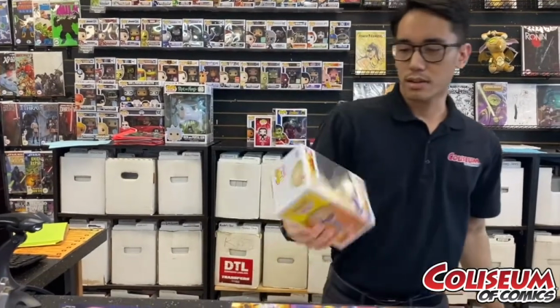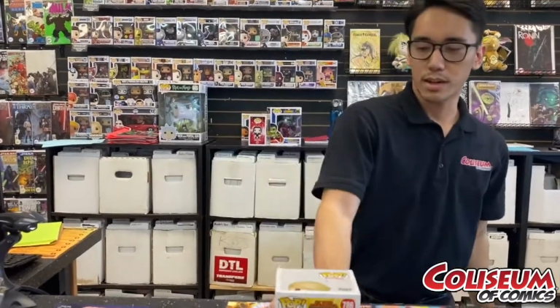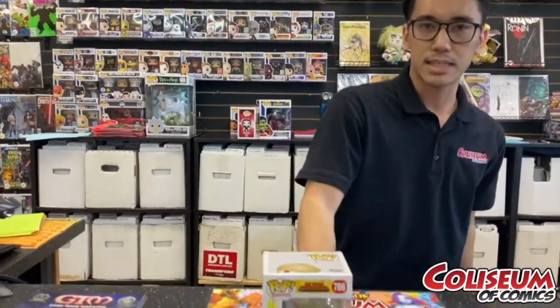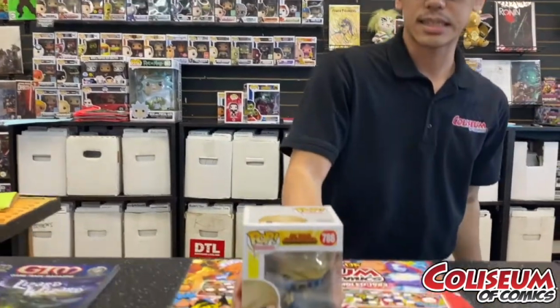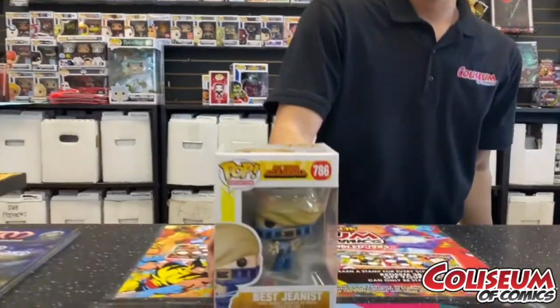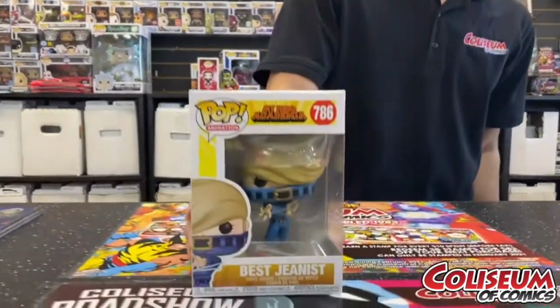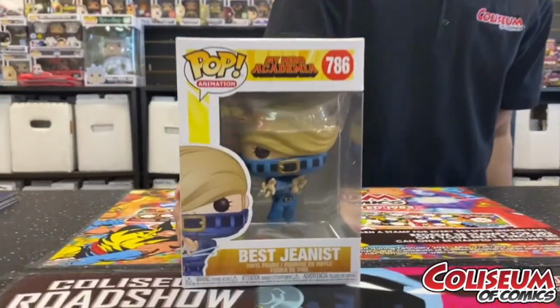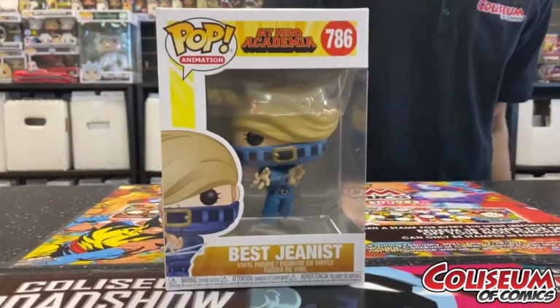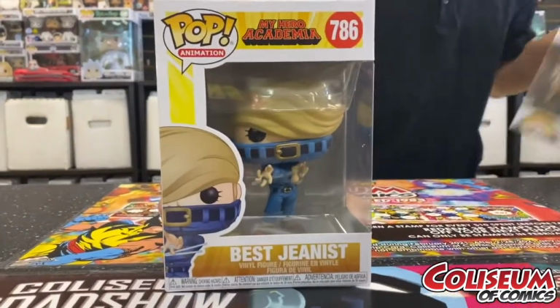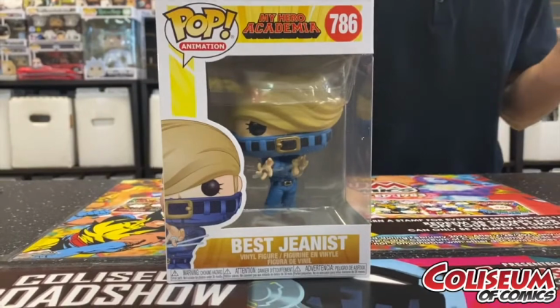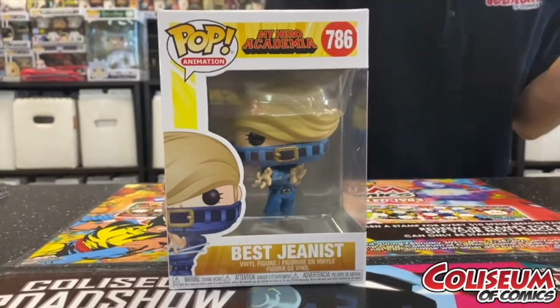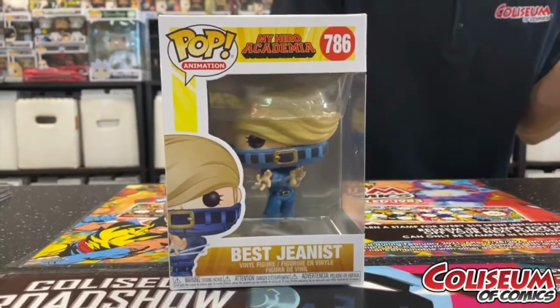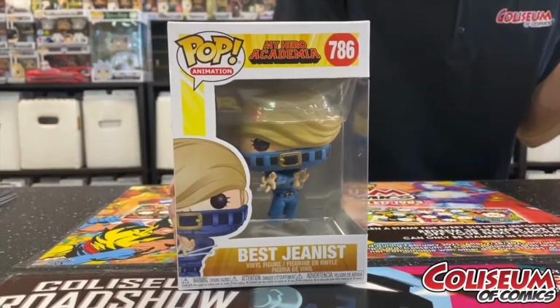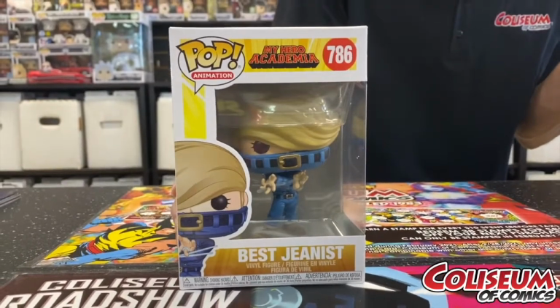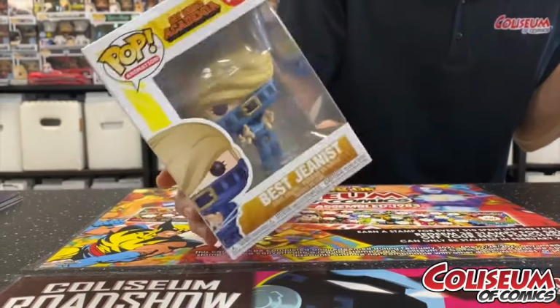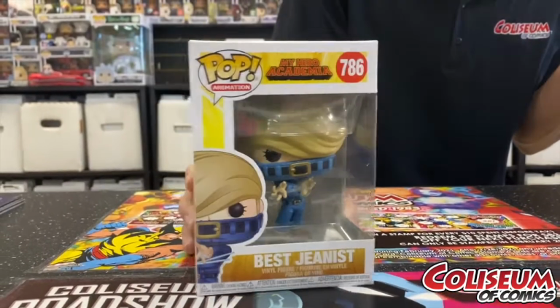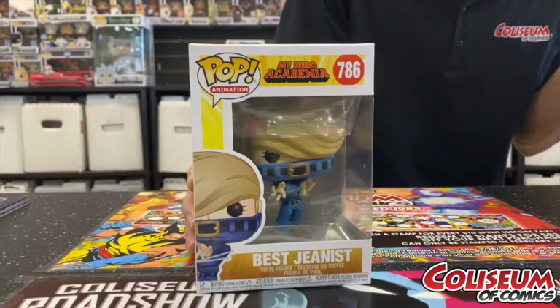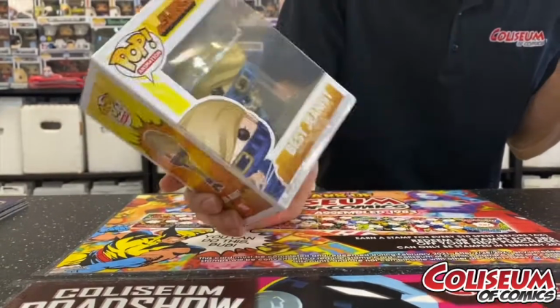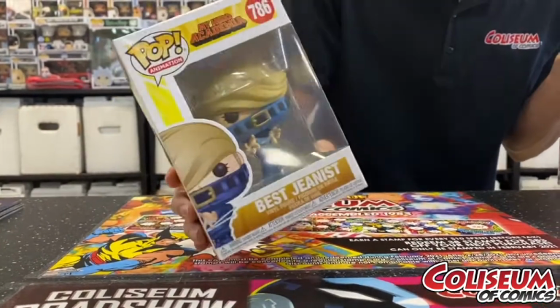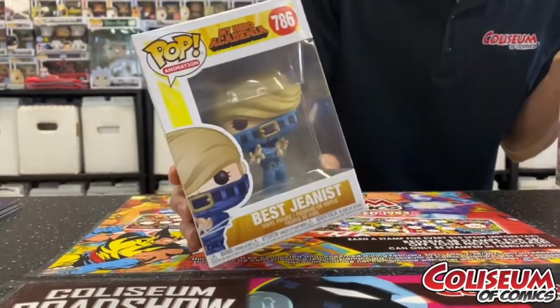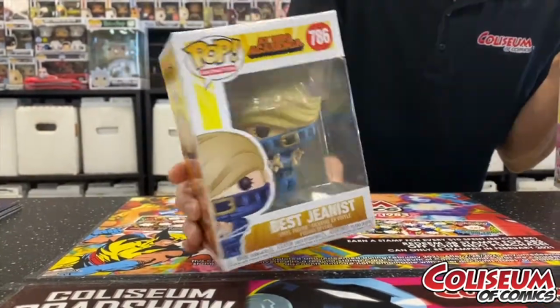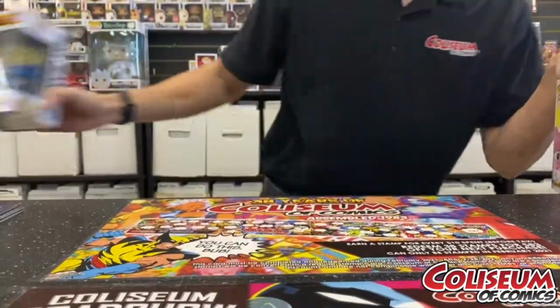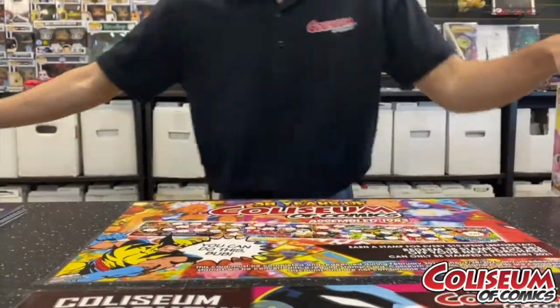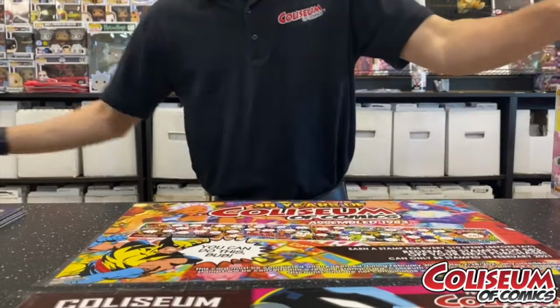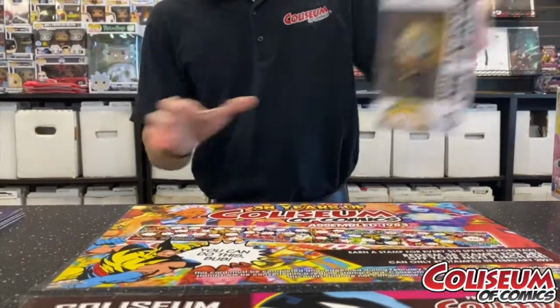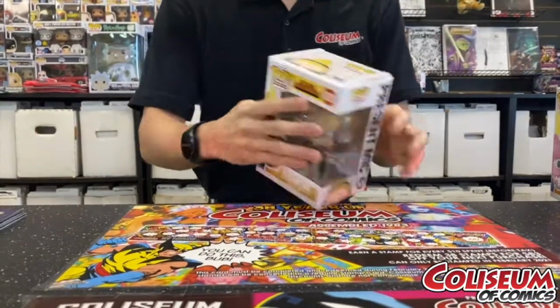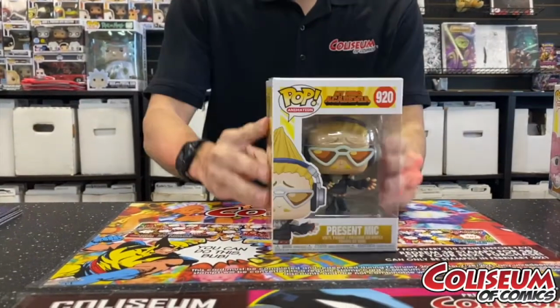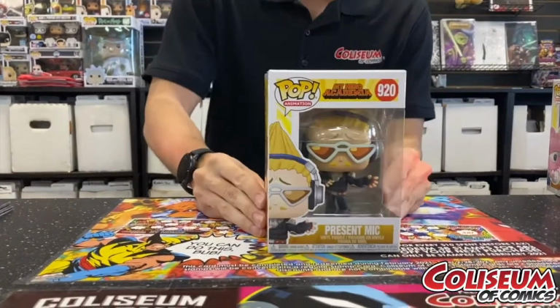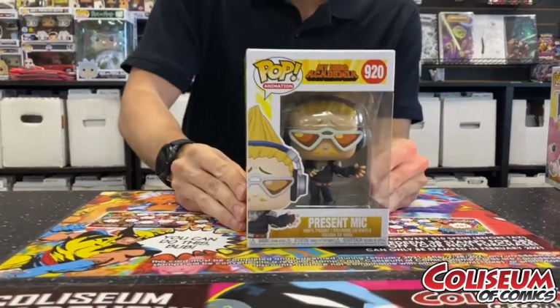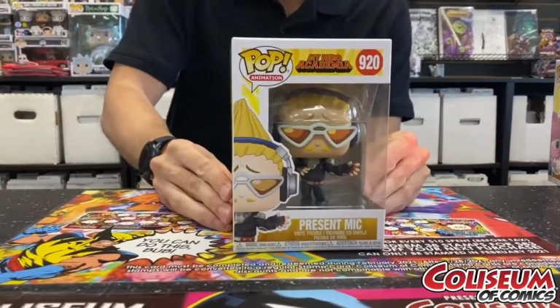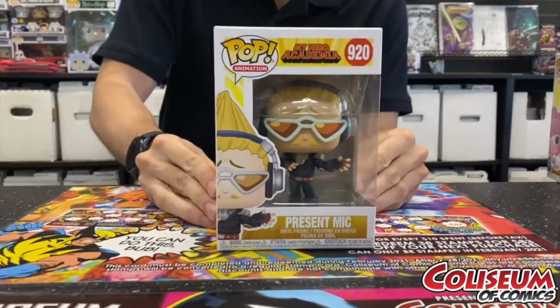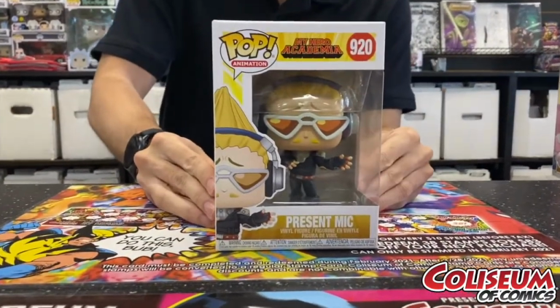First off, we got Best Genus, number four in the hero ranking — super cool guy, he controls fabric. Take a look, he's a beautiful looking pop. Next up we got Present Mic, he is one of the teachers at UA.